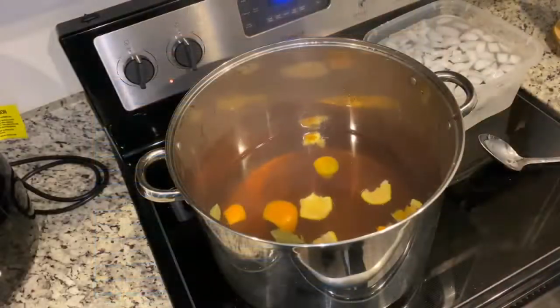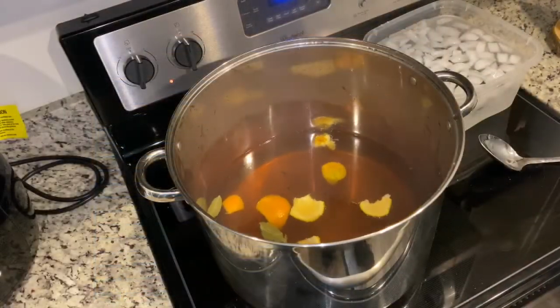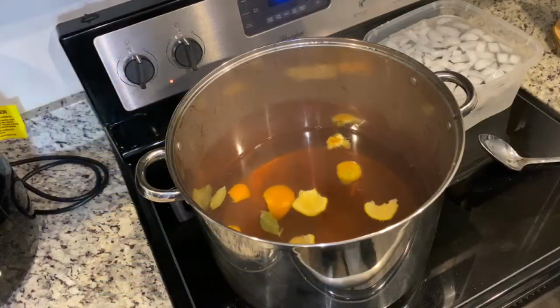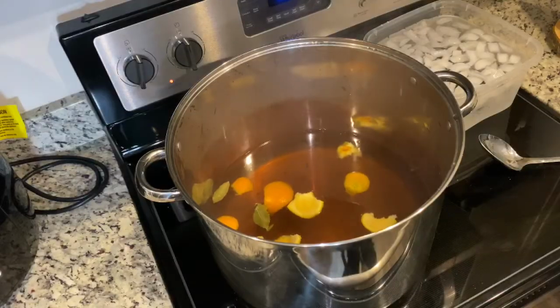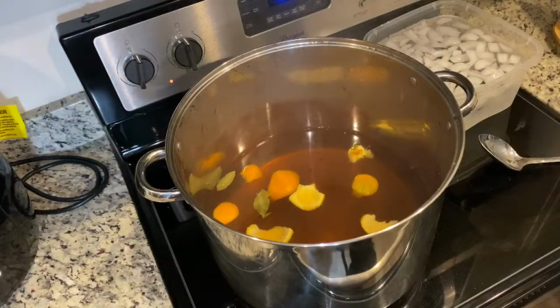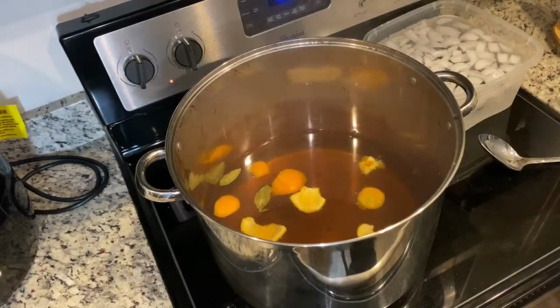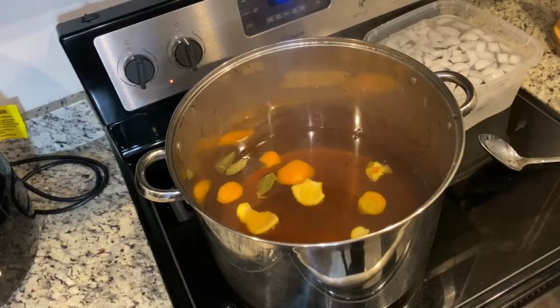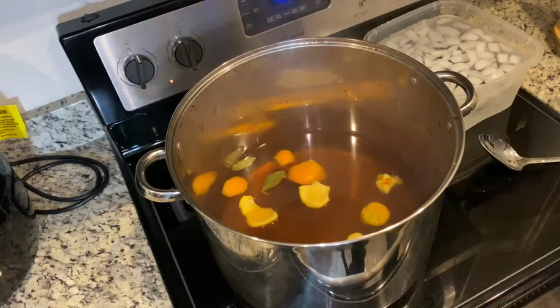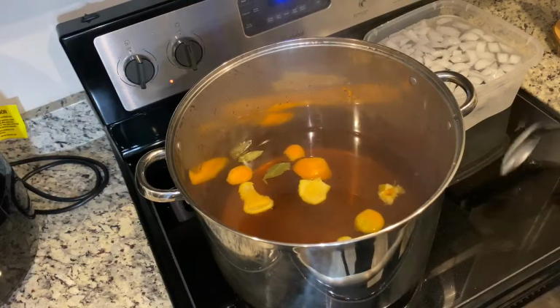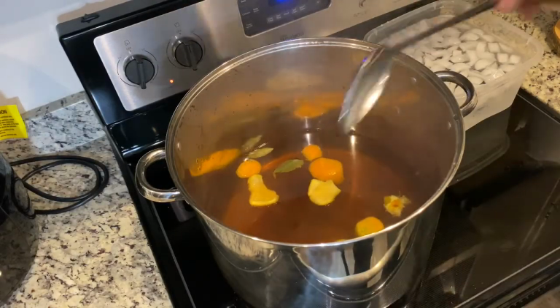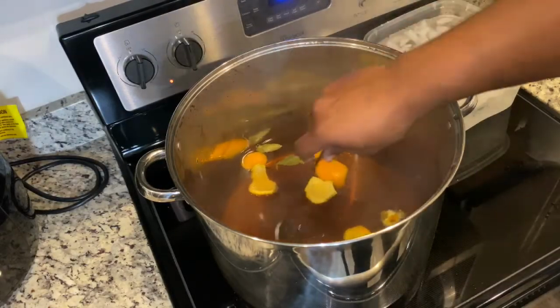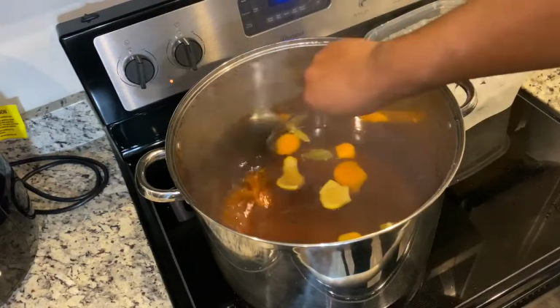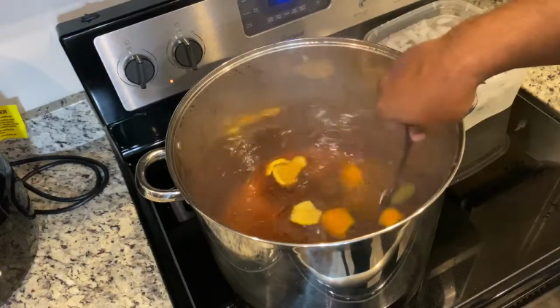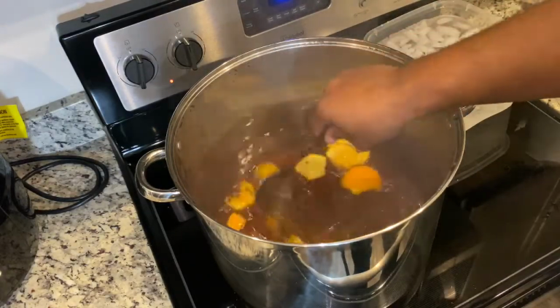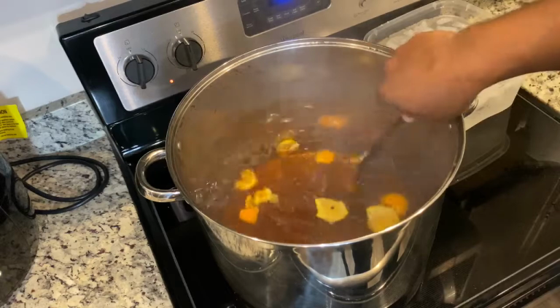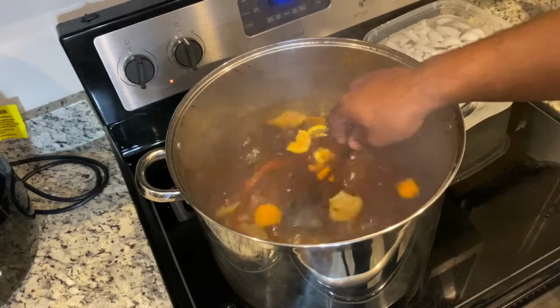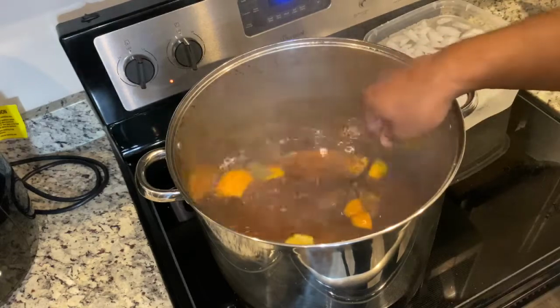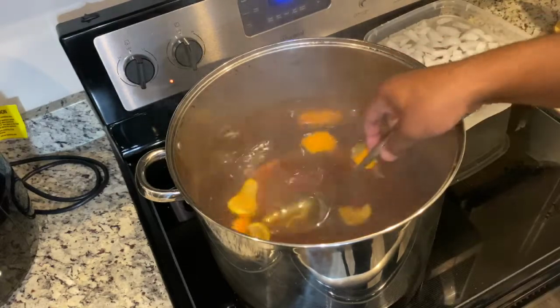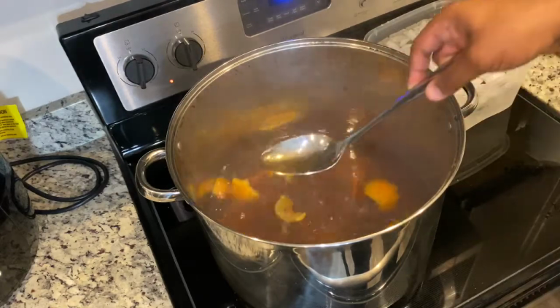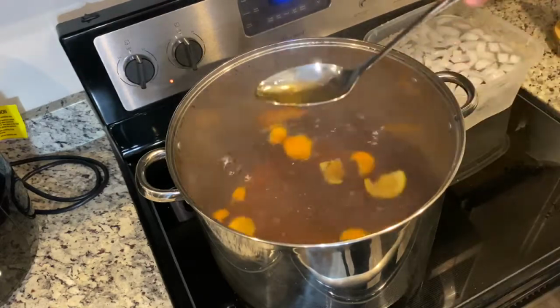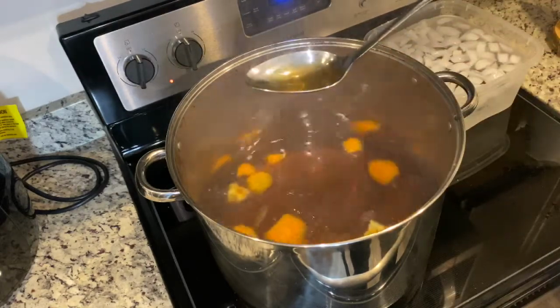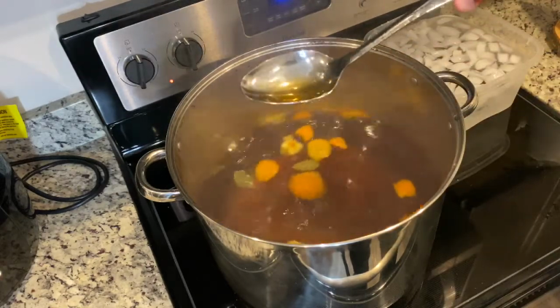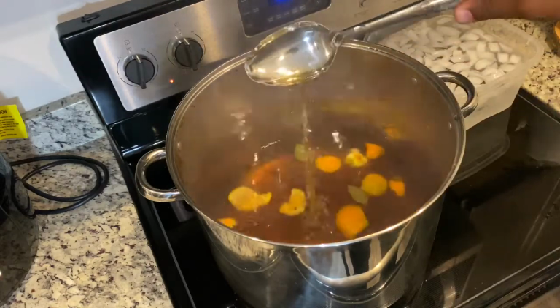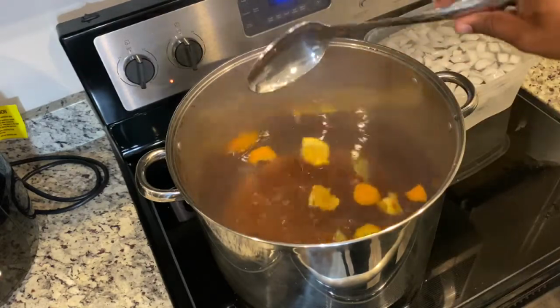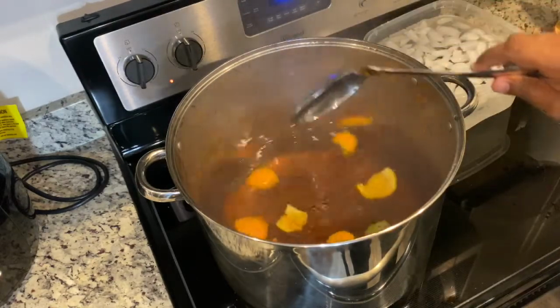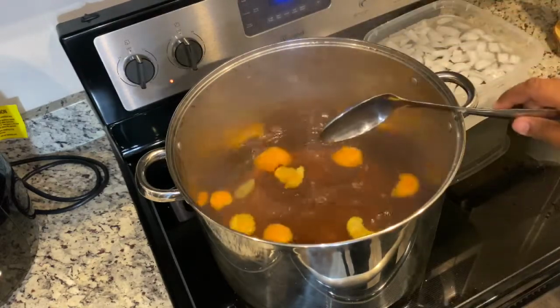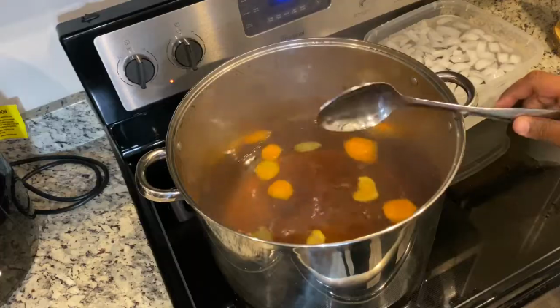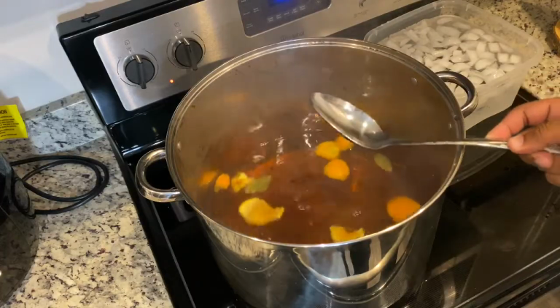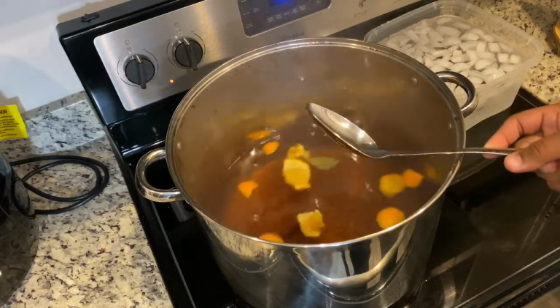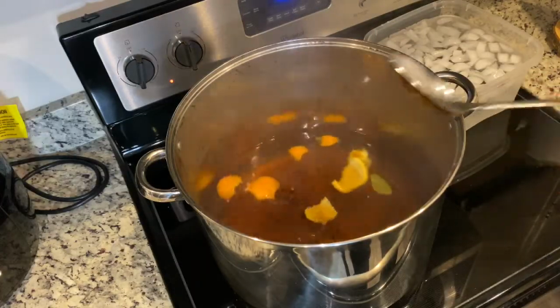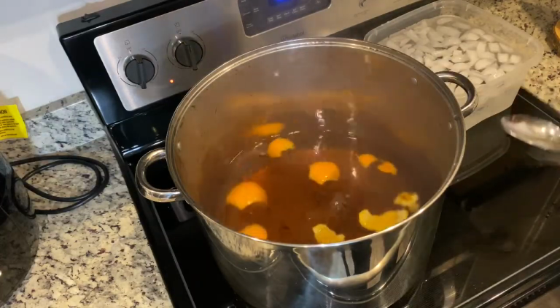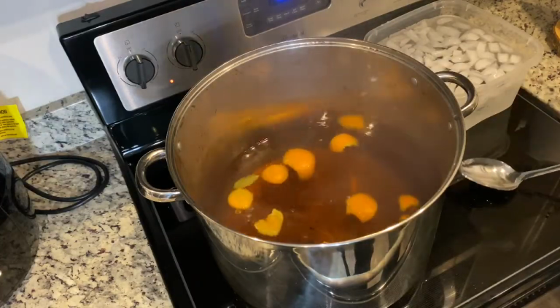All right, Cravers and Seasoning Gang — you can see all that steam jumping off that pot. Give it a nice little stir. It's nice and hot. It should smell like some of grandma's tea from when you were sick and she was trying to get you well.